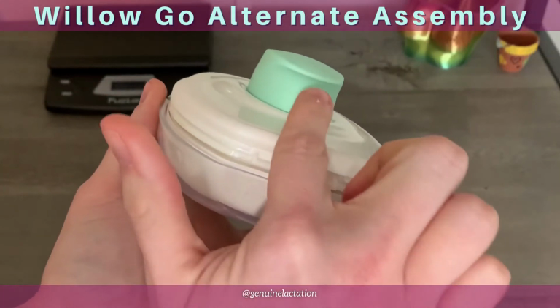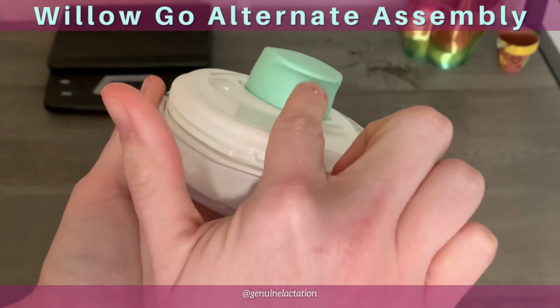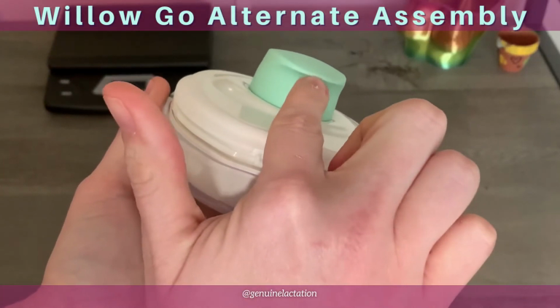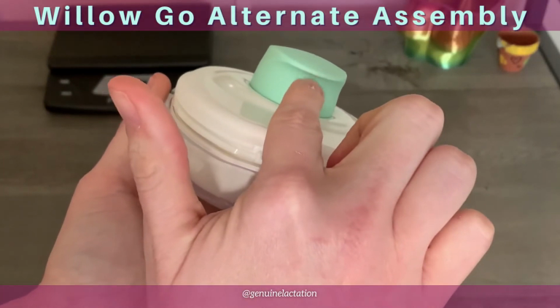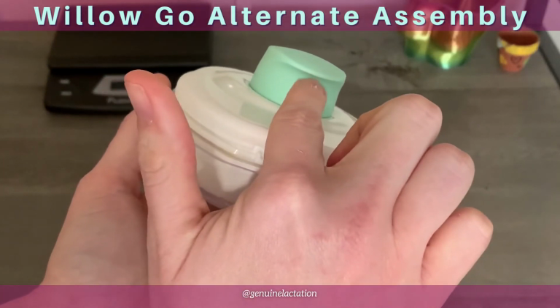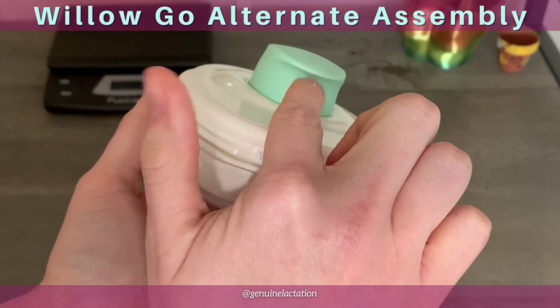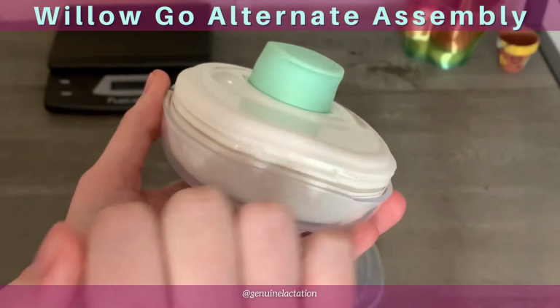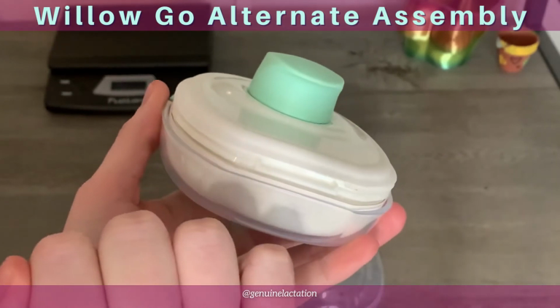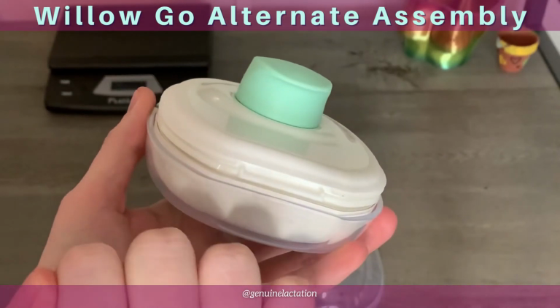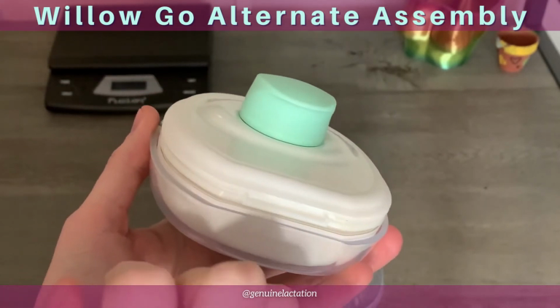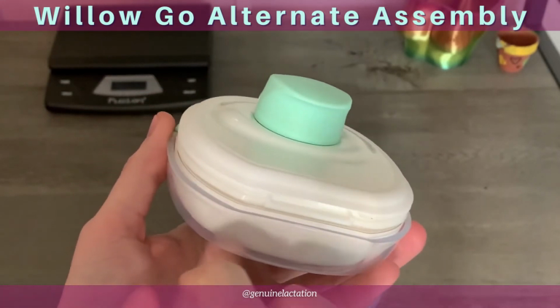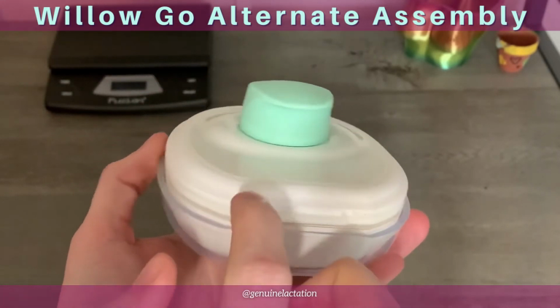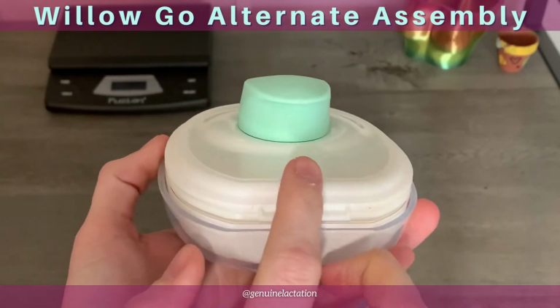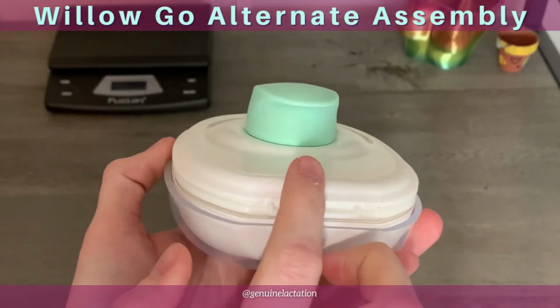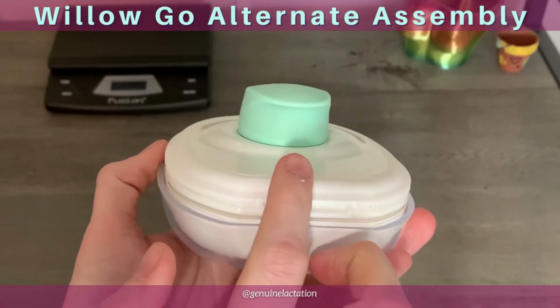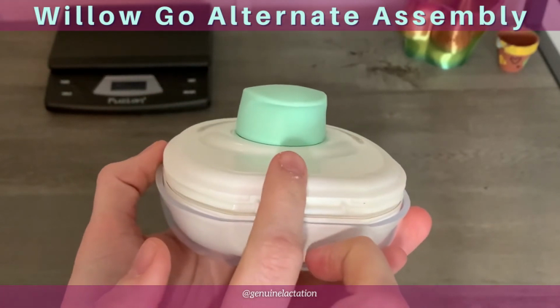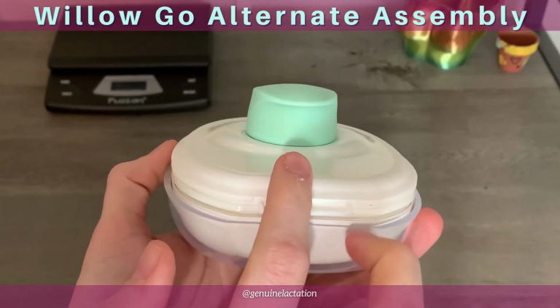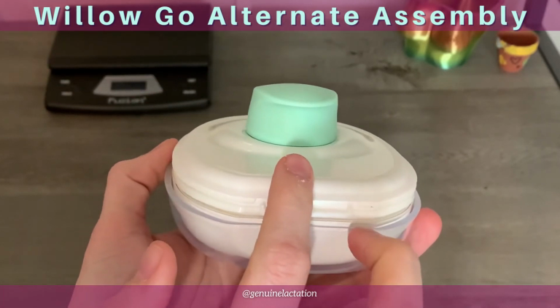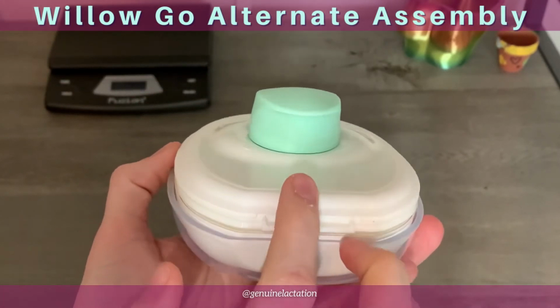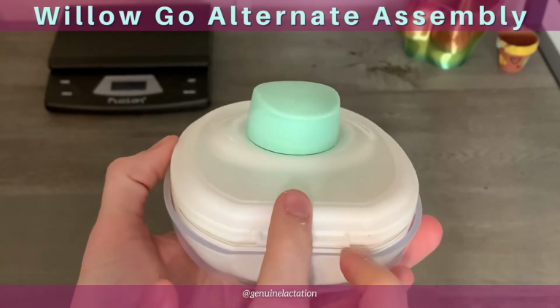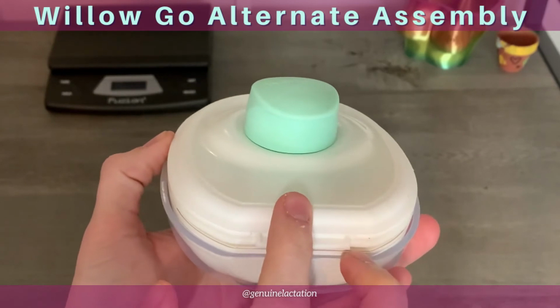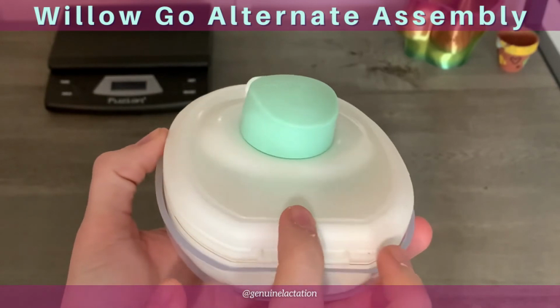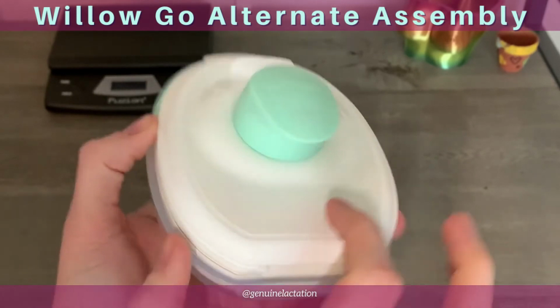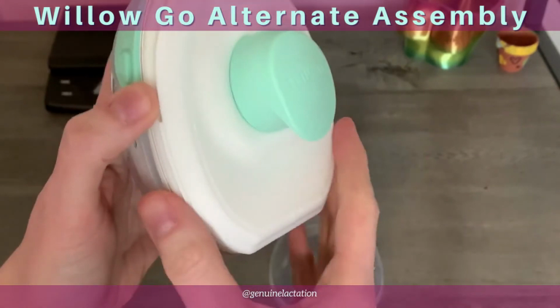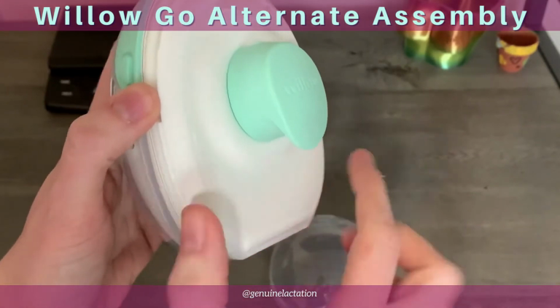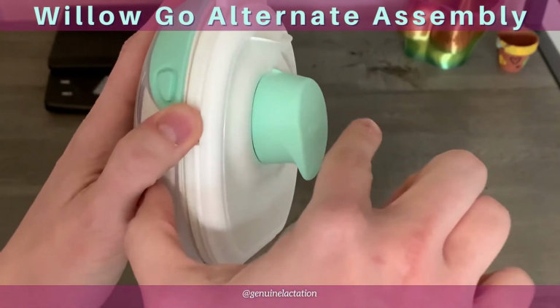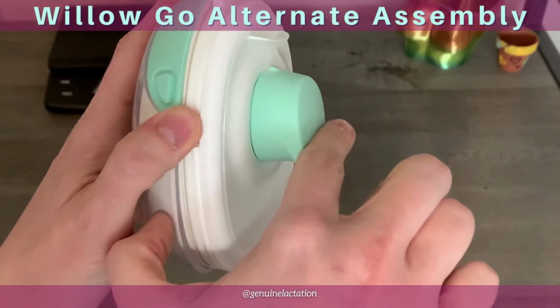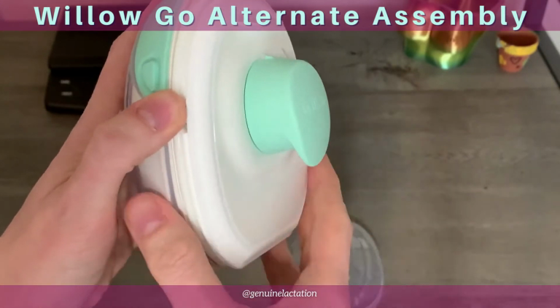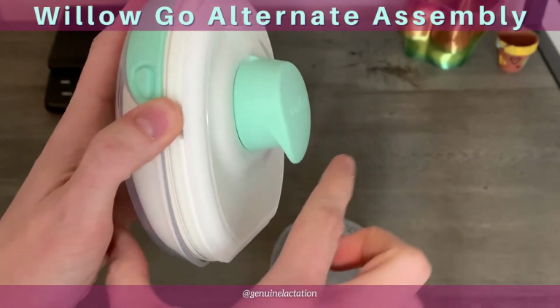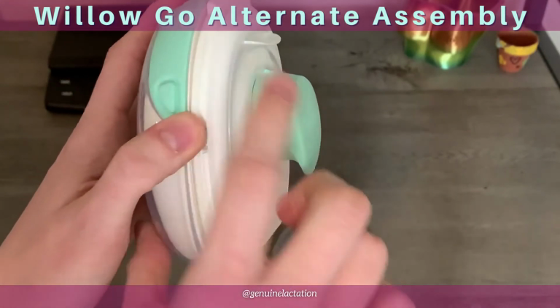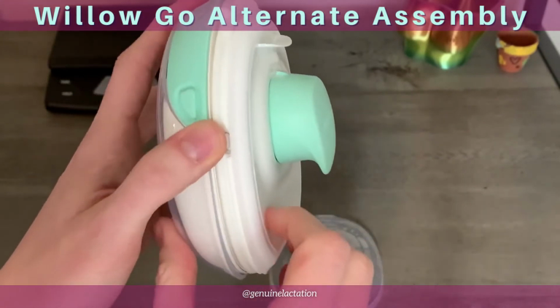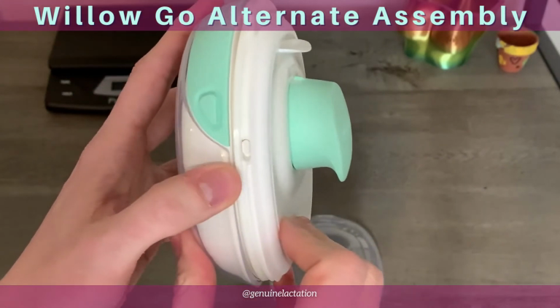If this slit is open when you've assembled it, it's going to create an atypical vacuum. And then when you go to take the pump off, if it's submerged, you're going to get backflow through it.